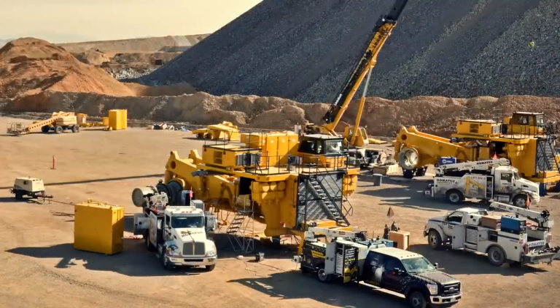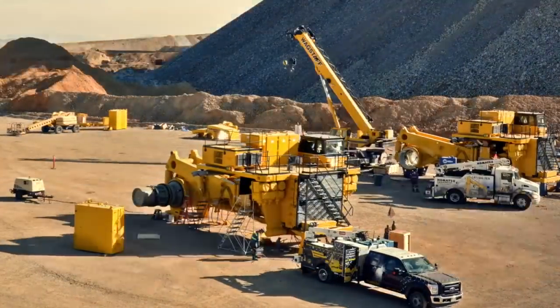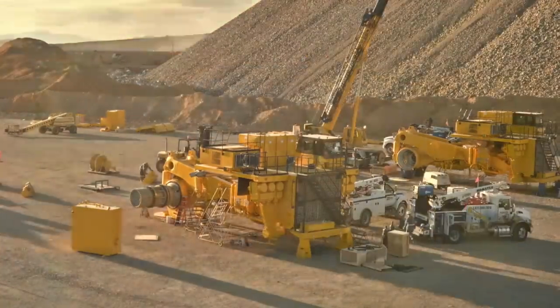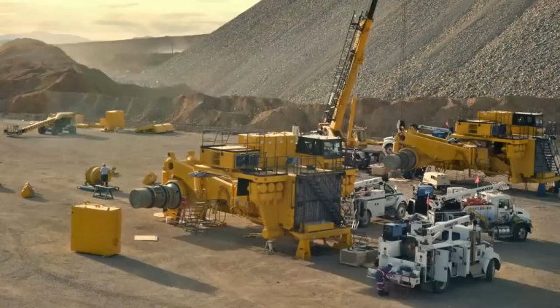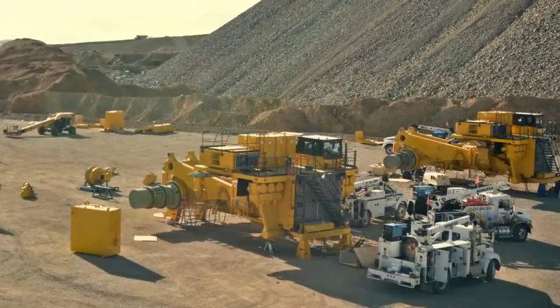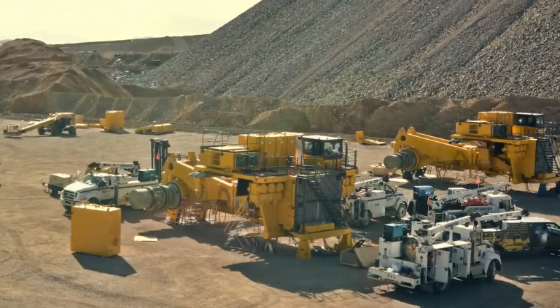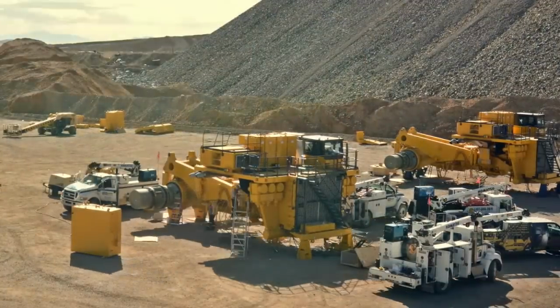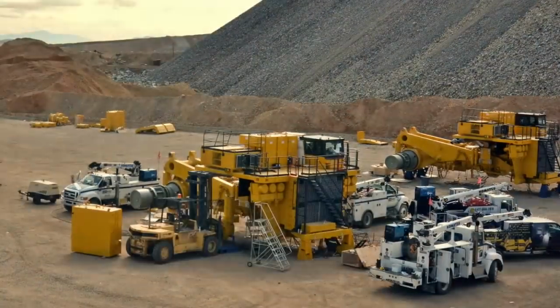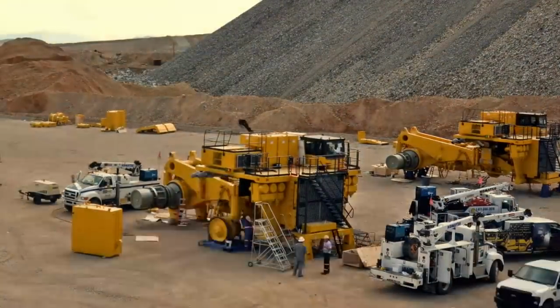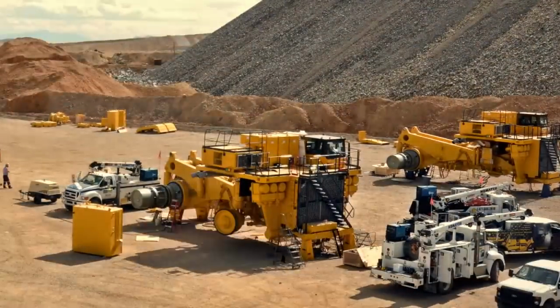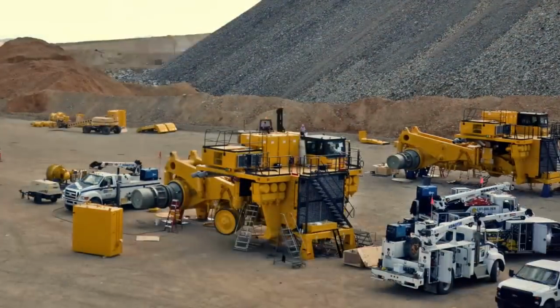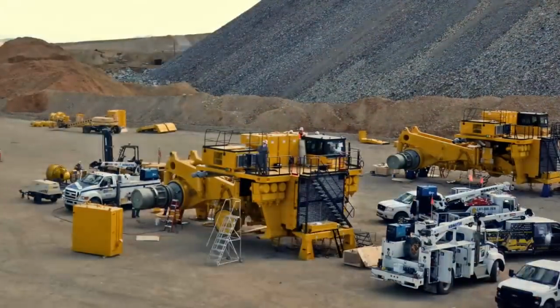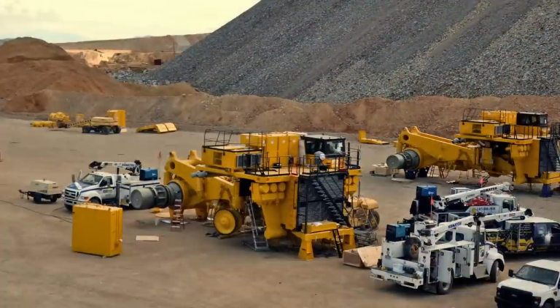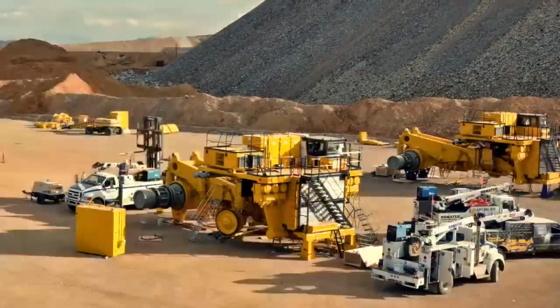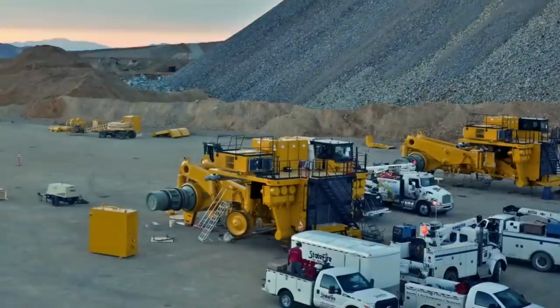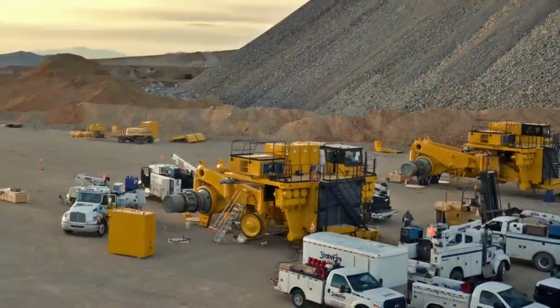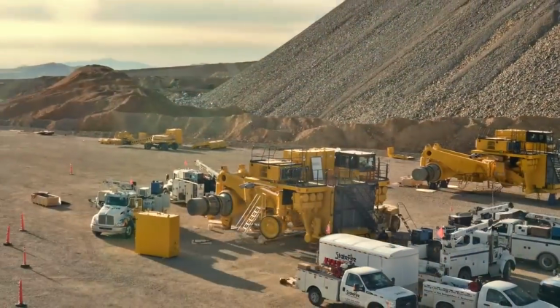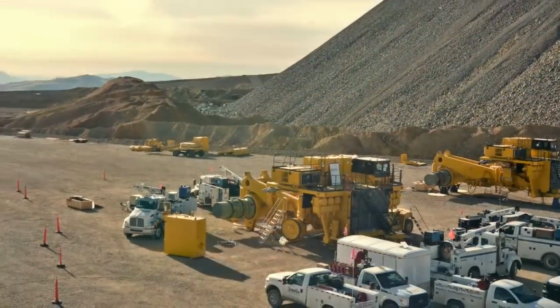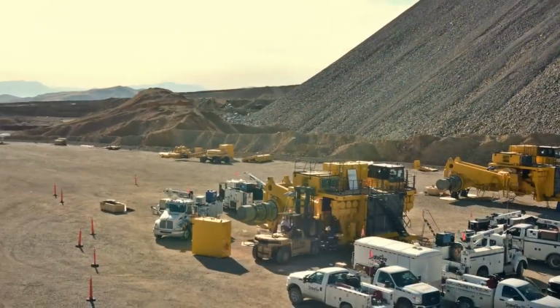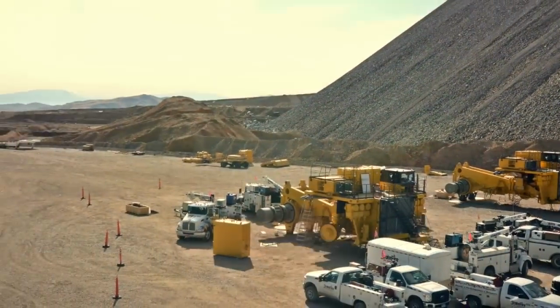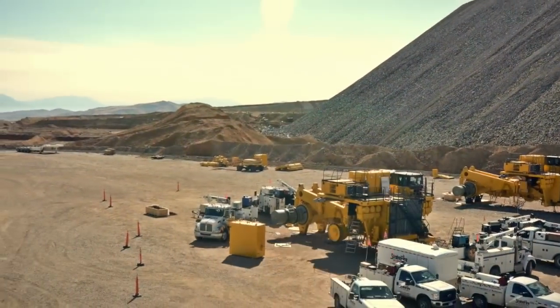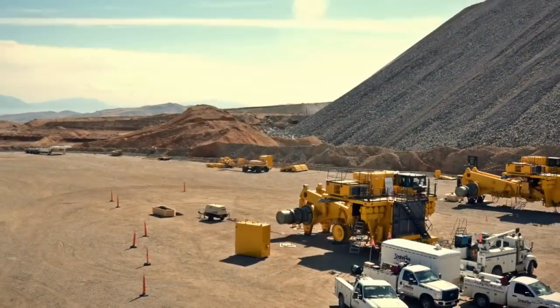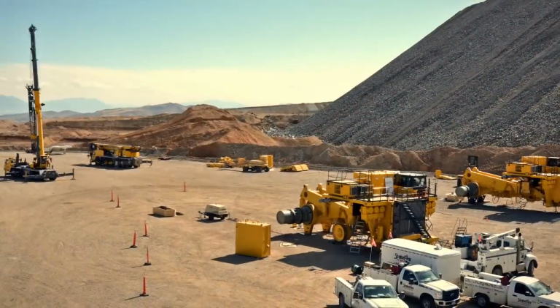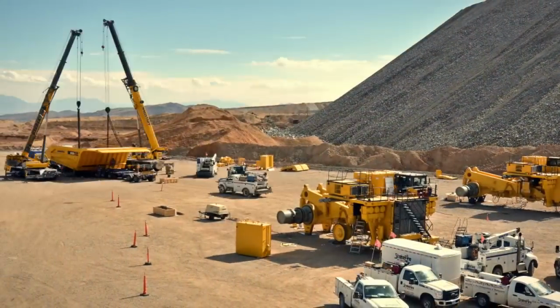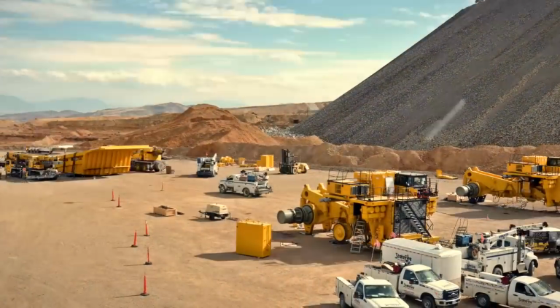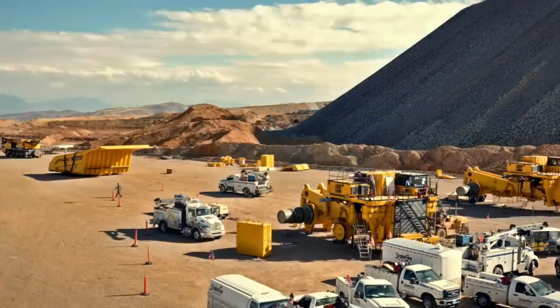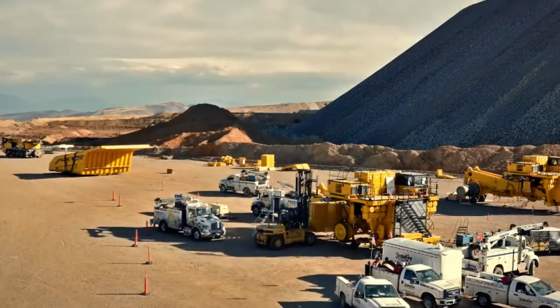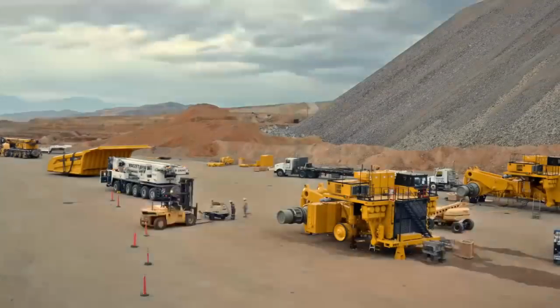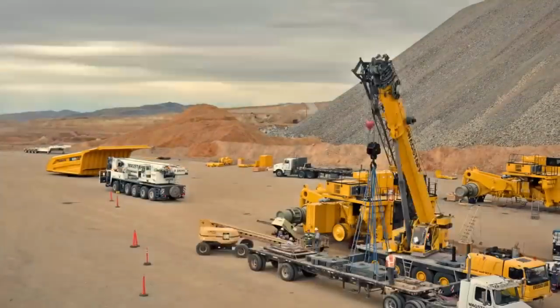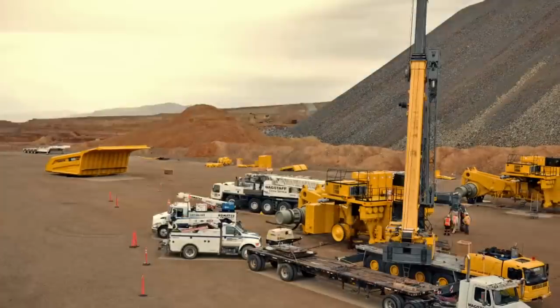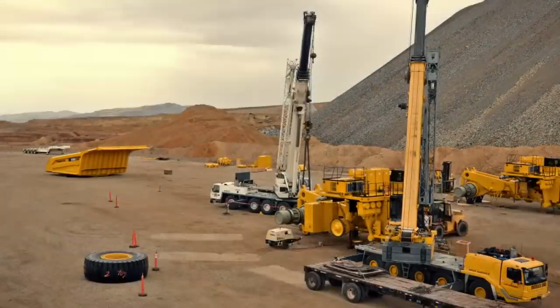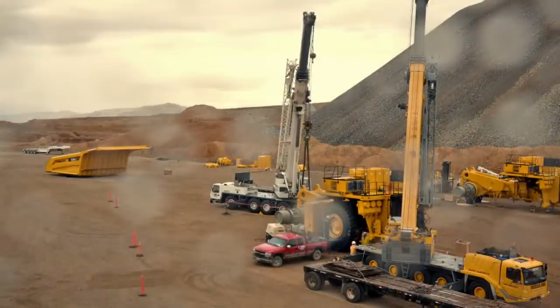These newer haul trucks have systems that lower the engine's RPMs while coasting or going downhill to conserve fuel. The 320-ton capacity haul trucks deliver 2,300 to 3,500 horsepower and can reach speeds of 40 miles per hour.